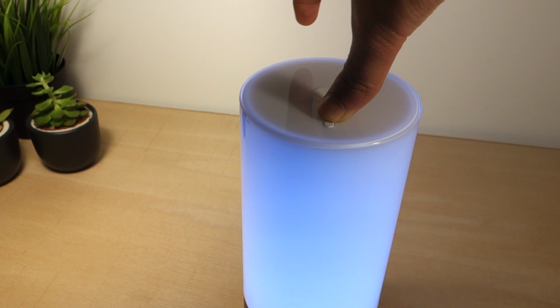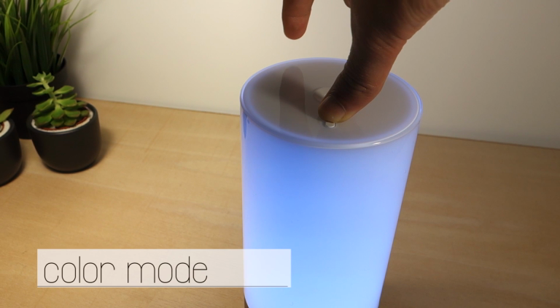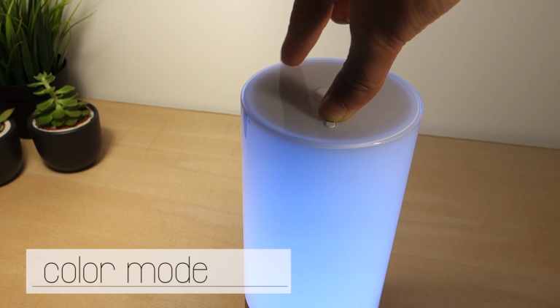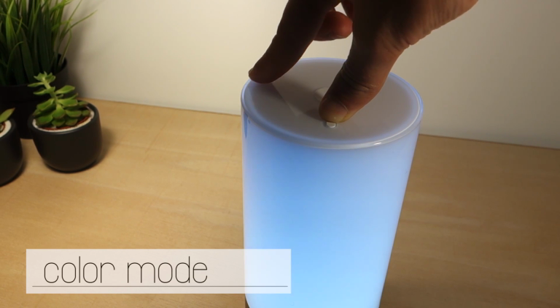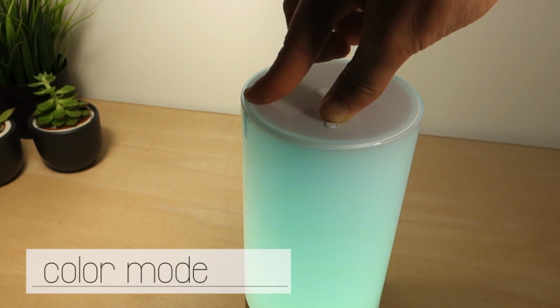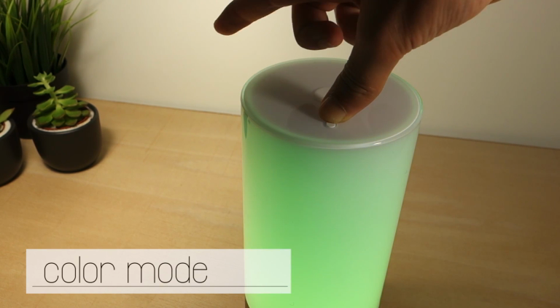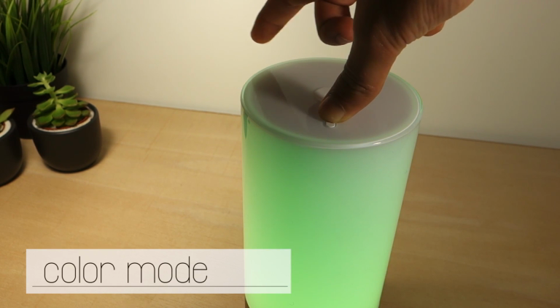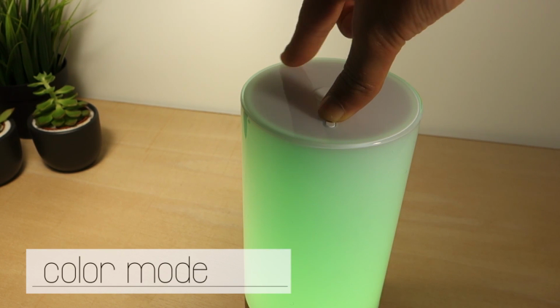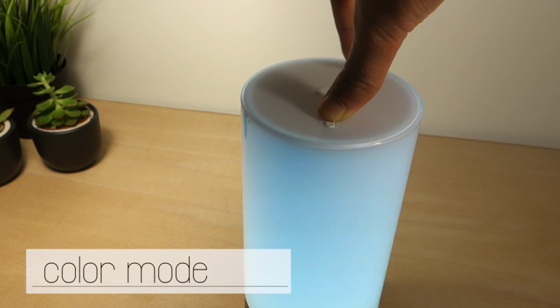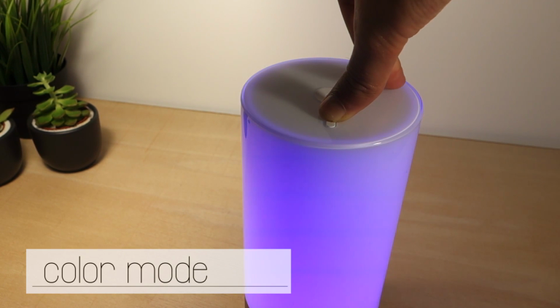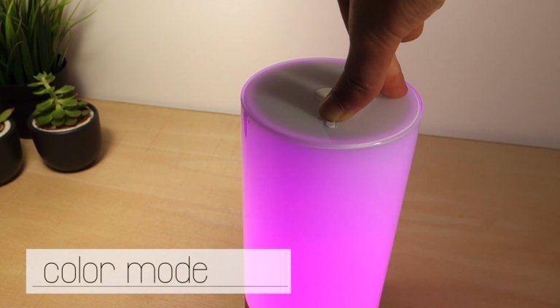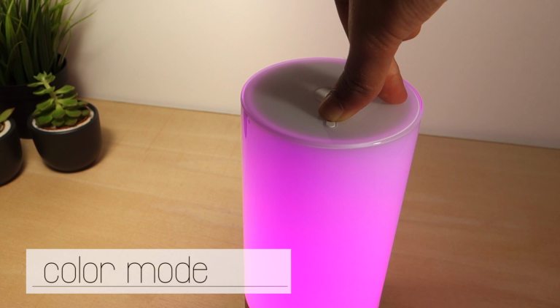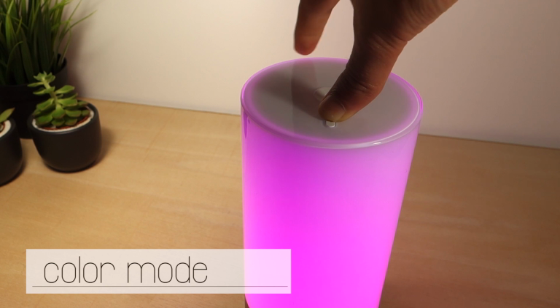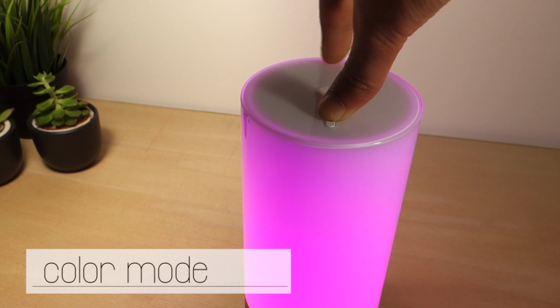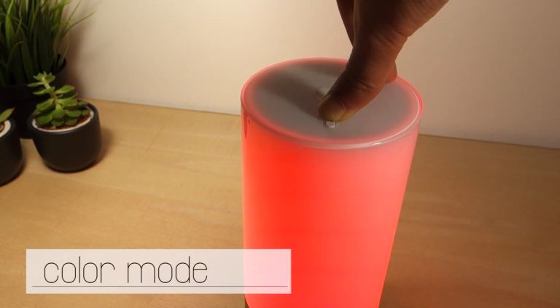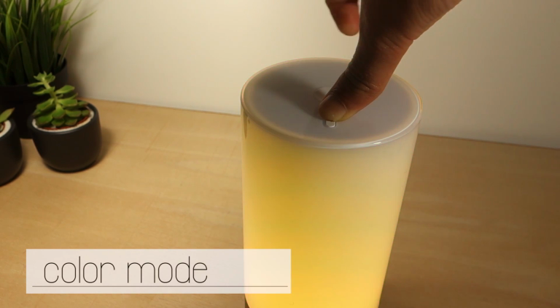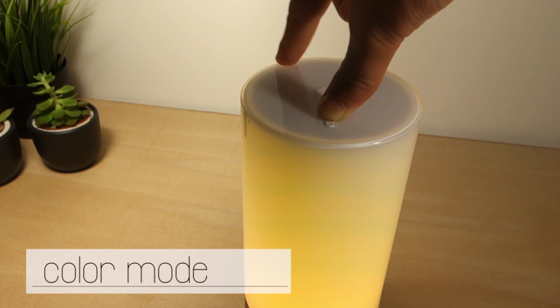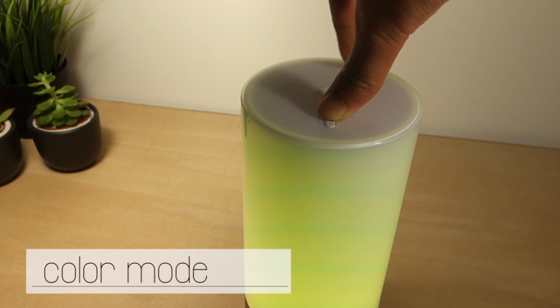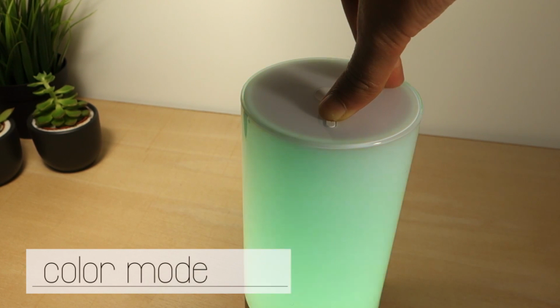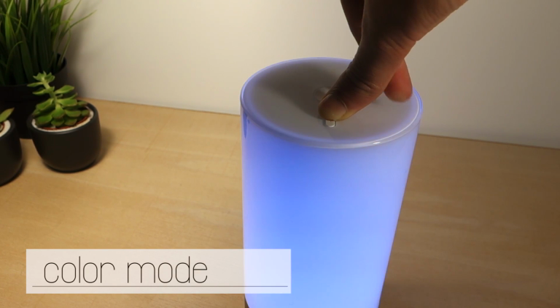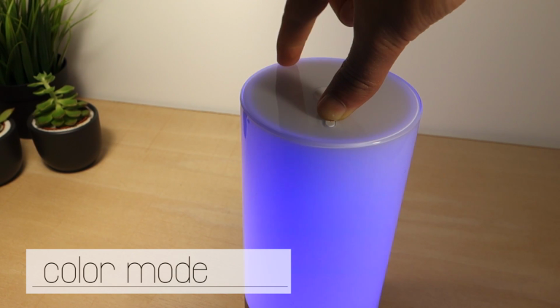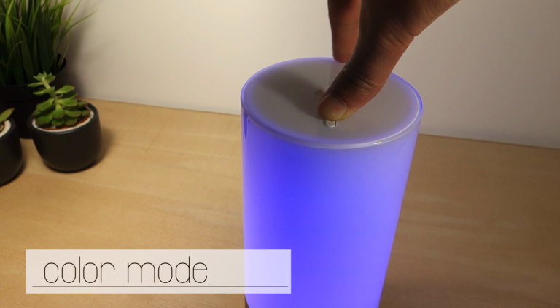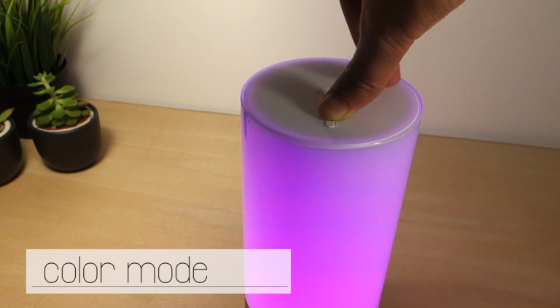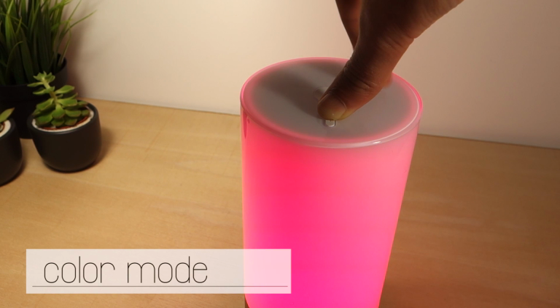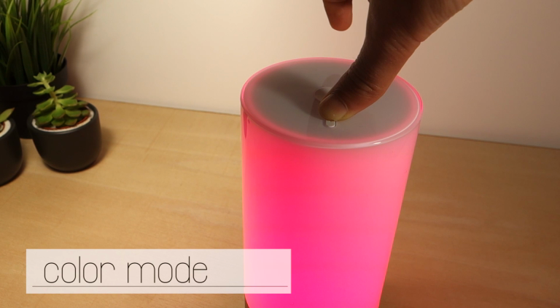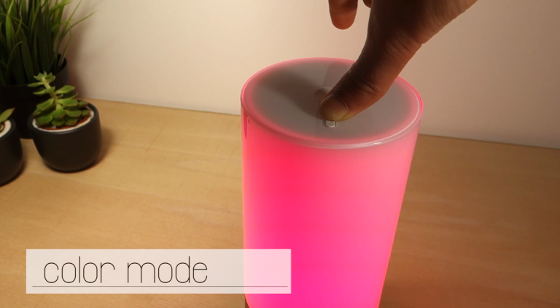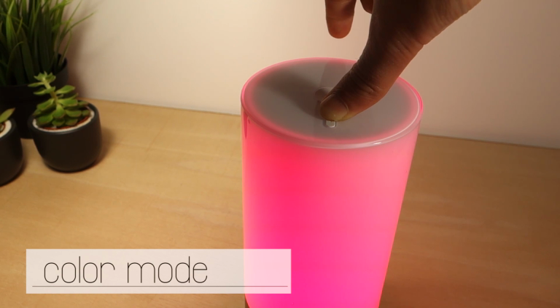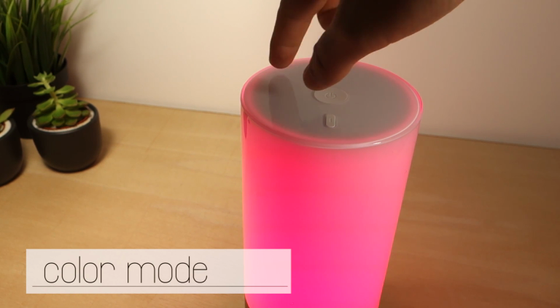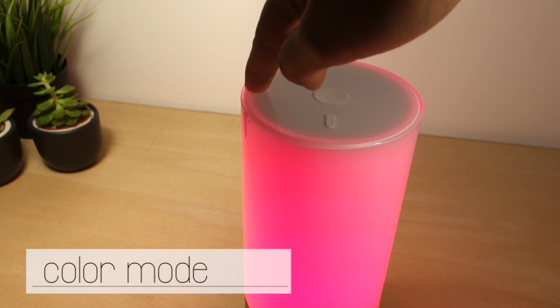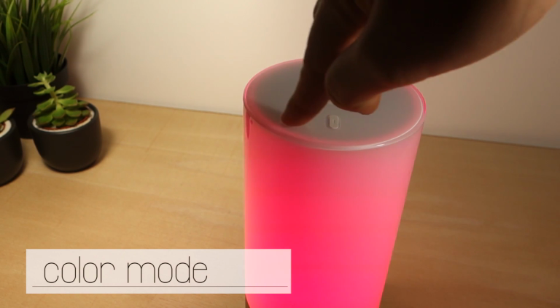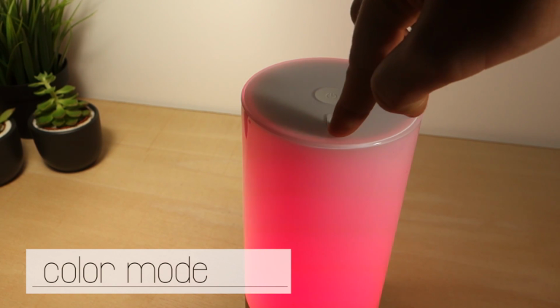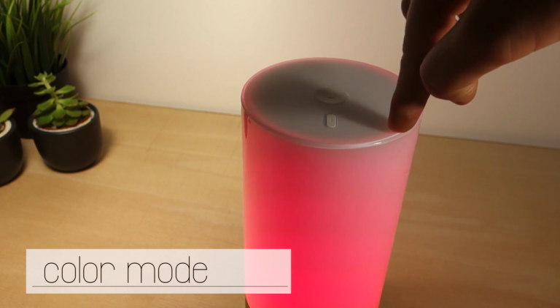In color mode, continuously press the smaller button while you slide your finger to change the color. Once you've found the desired color, you just have to release the button. By simply sliding your finger in color mode you can change the color brightness.